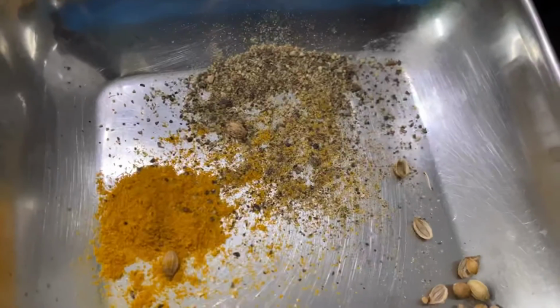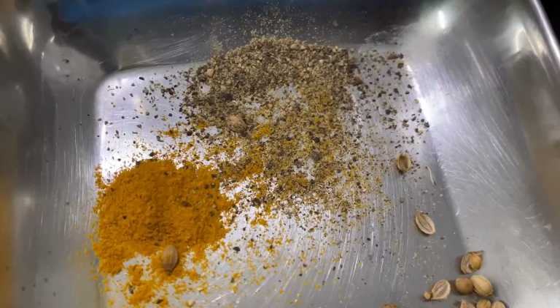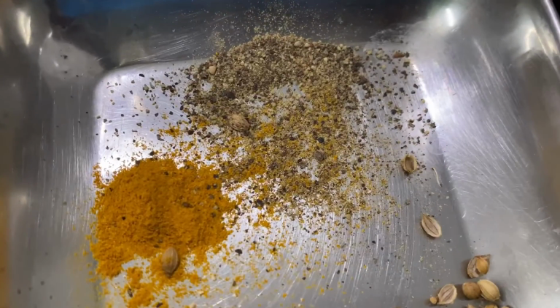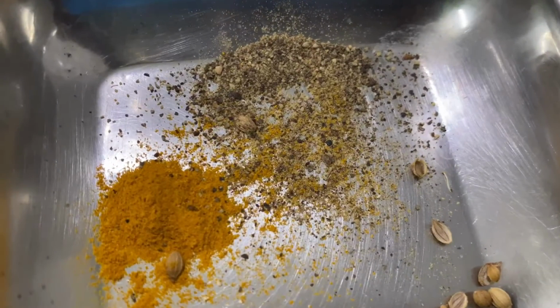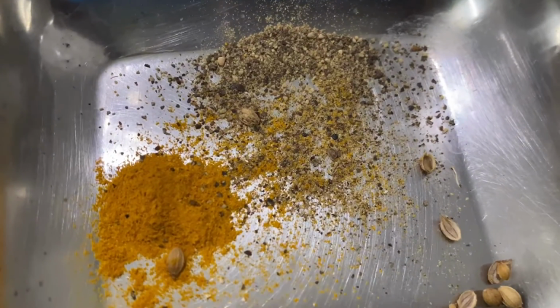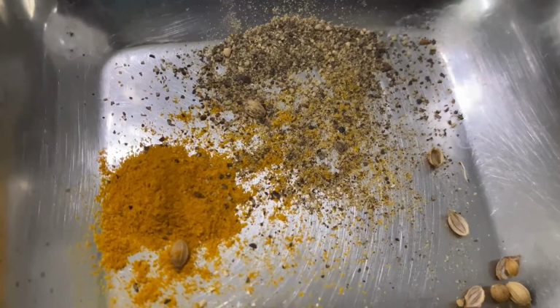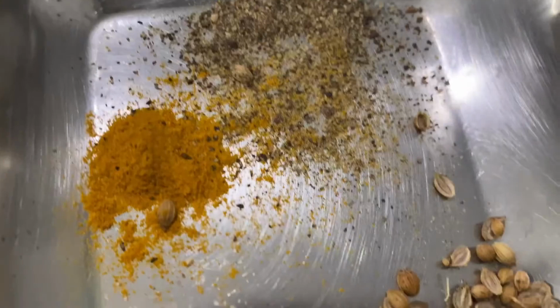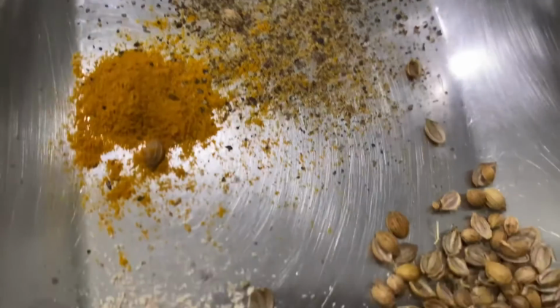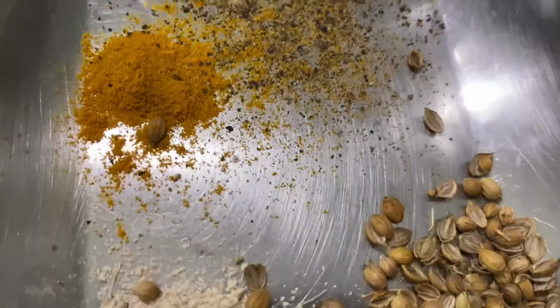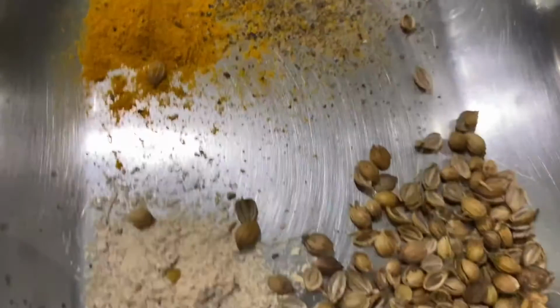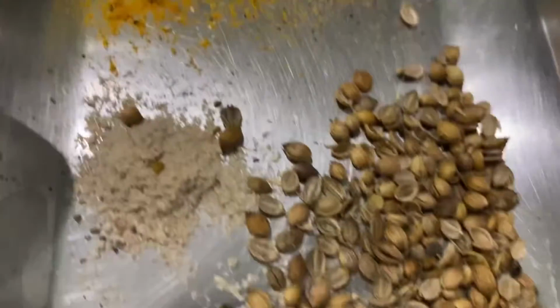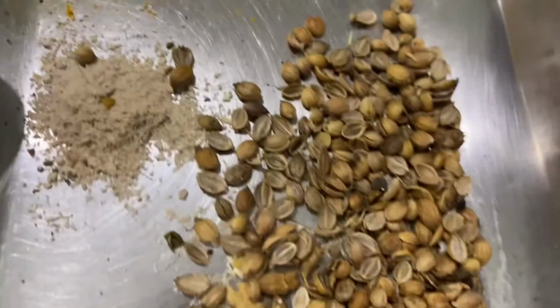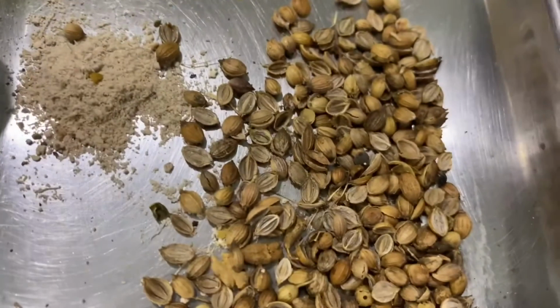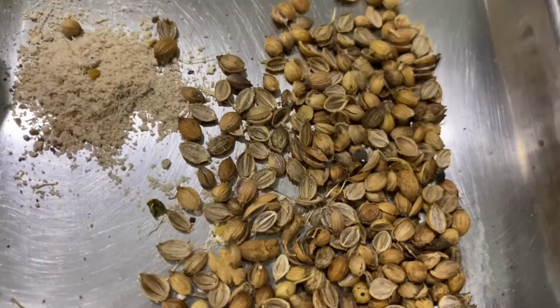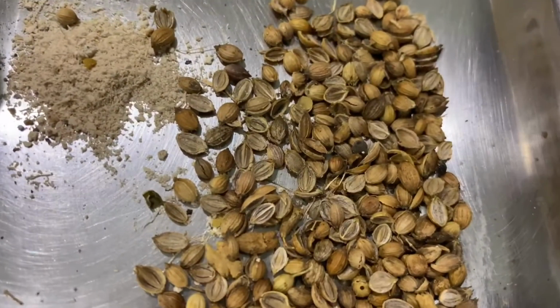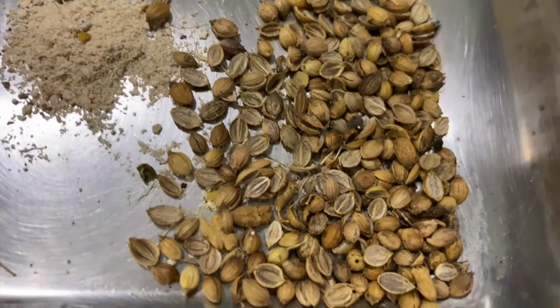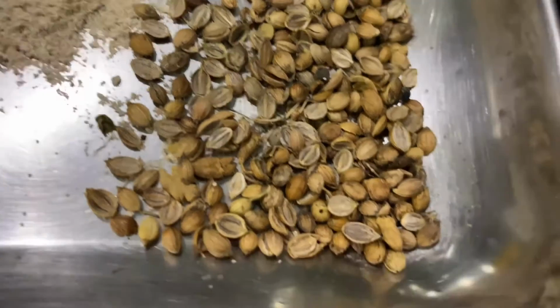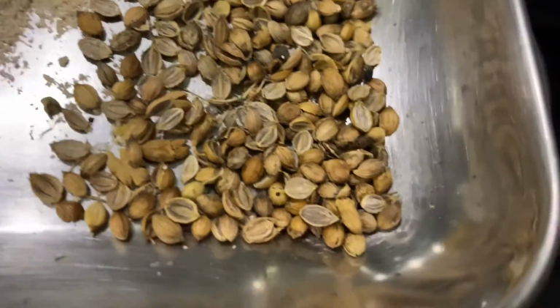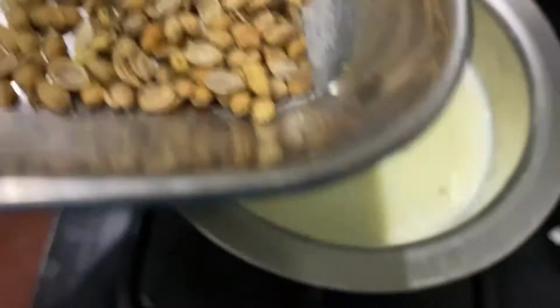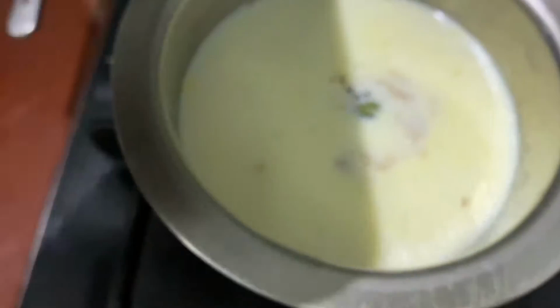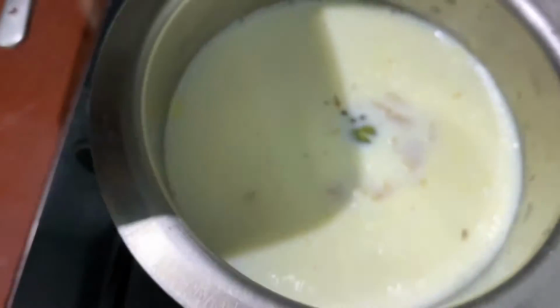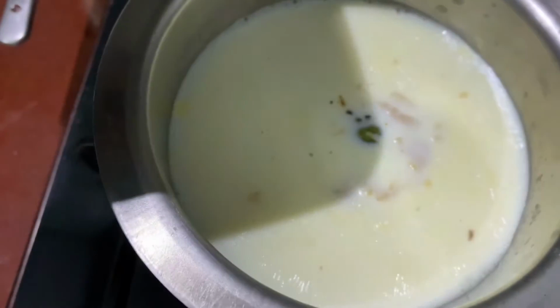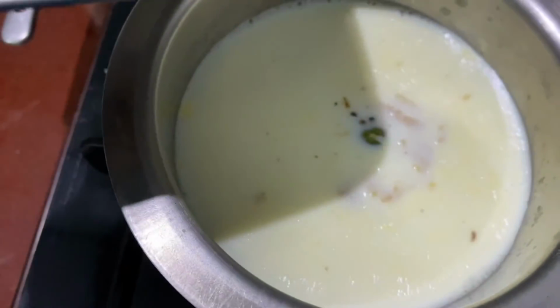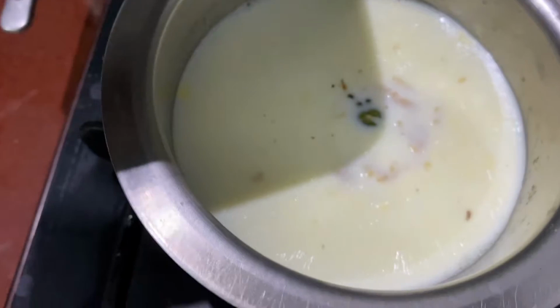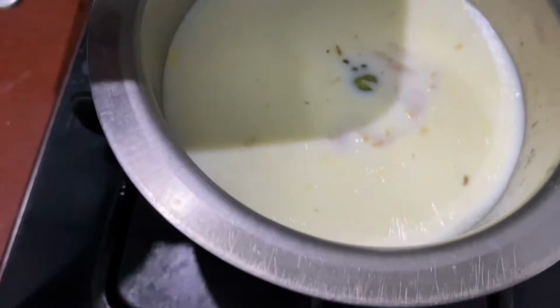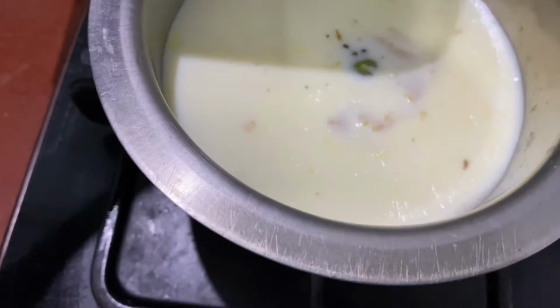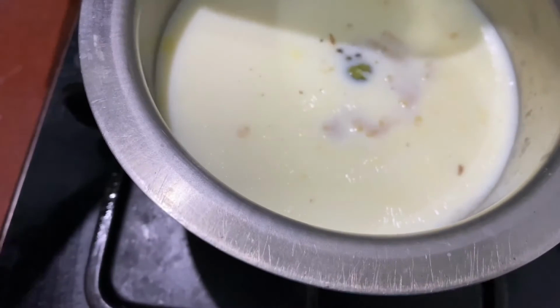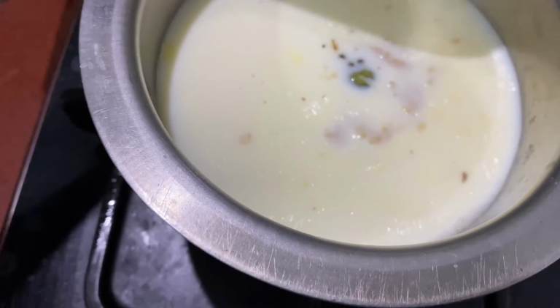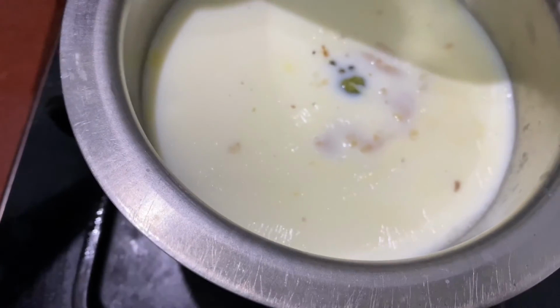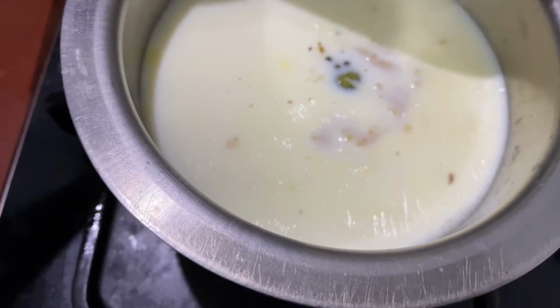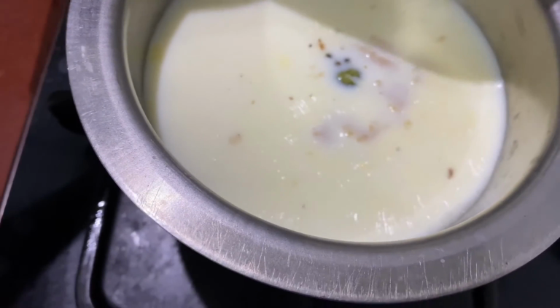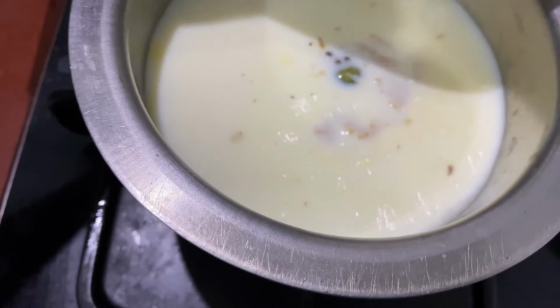As you can see, hot, hot, hot. This is 3 cups of milk.